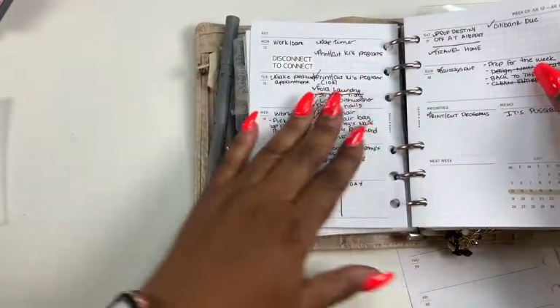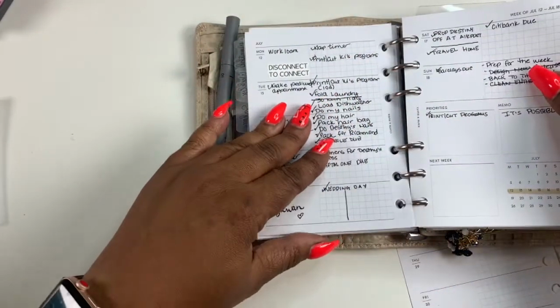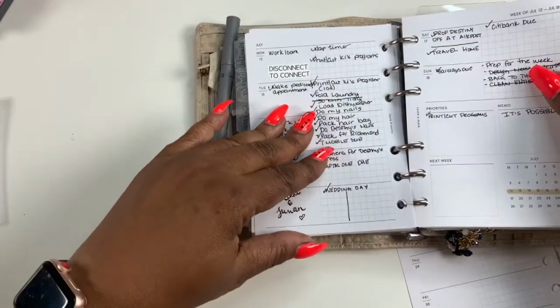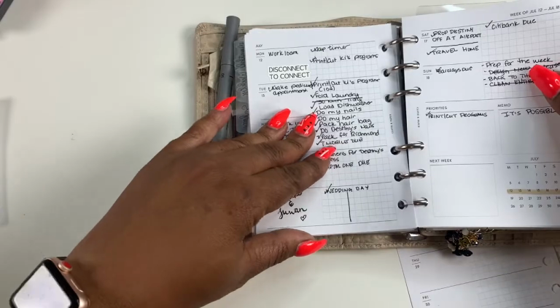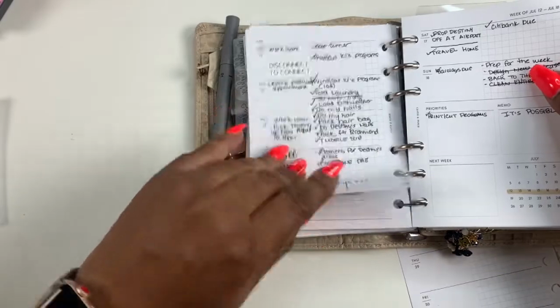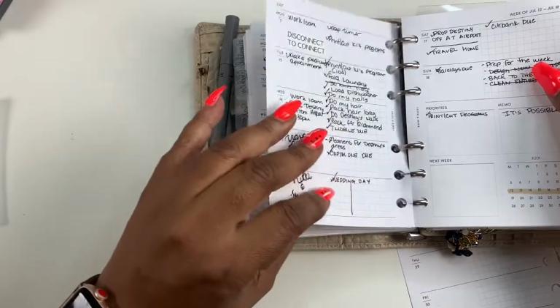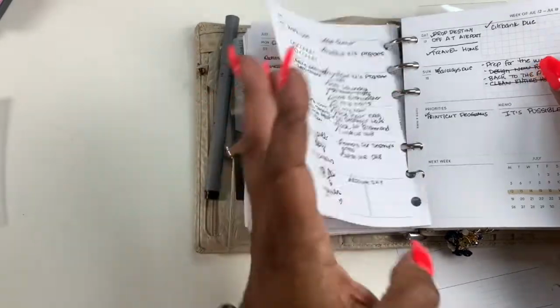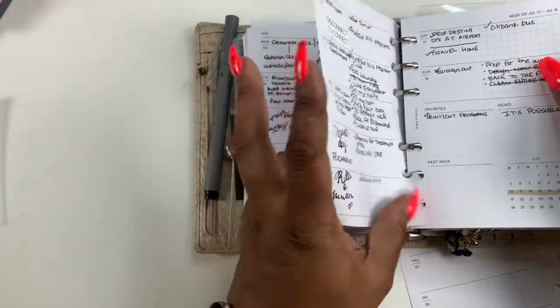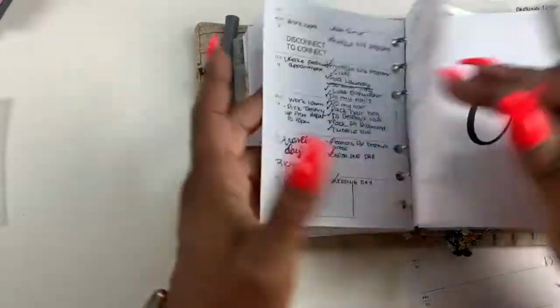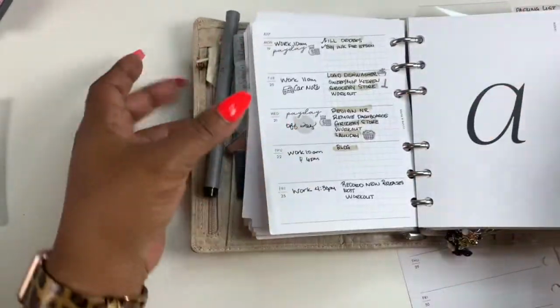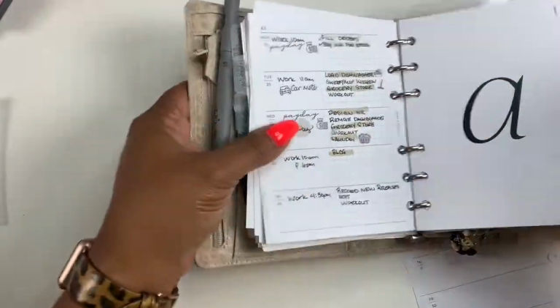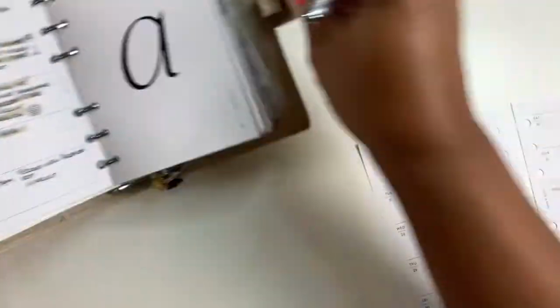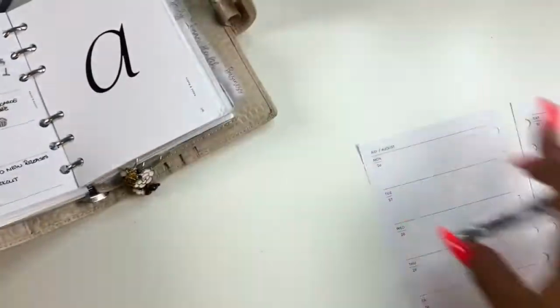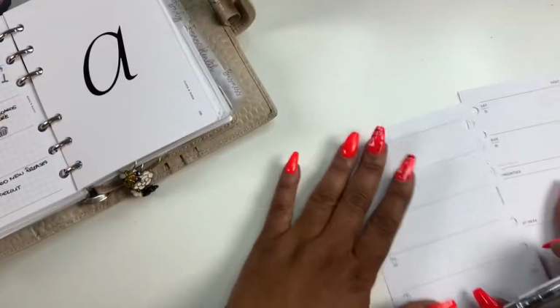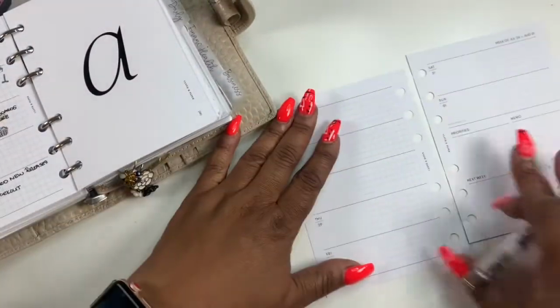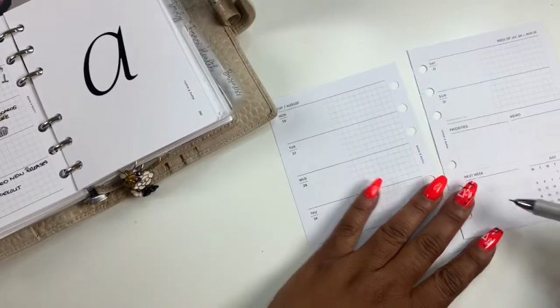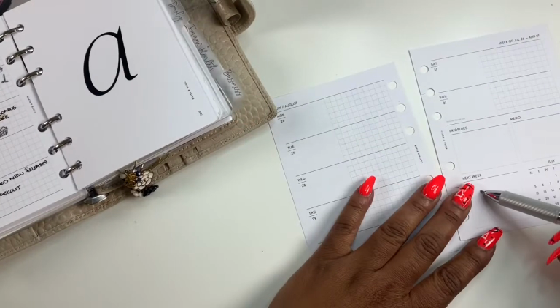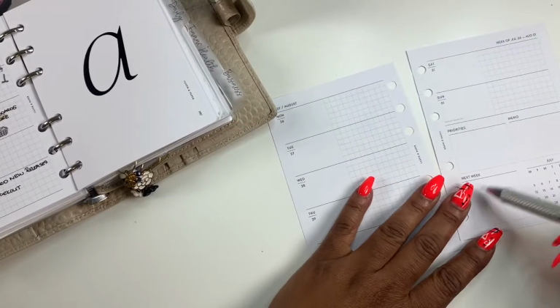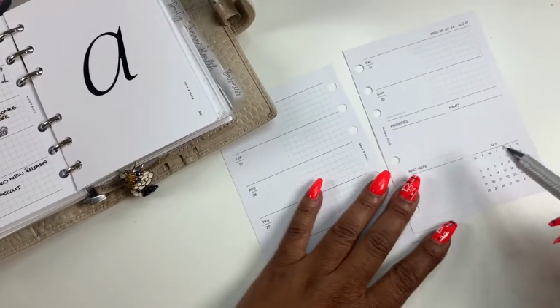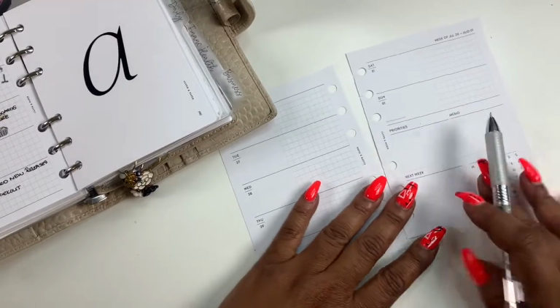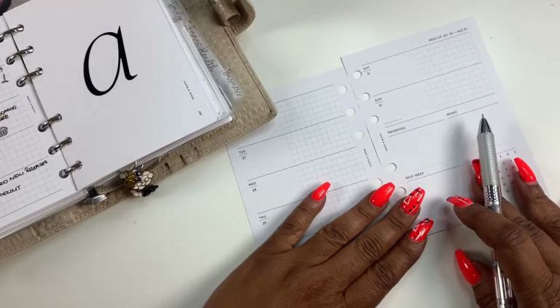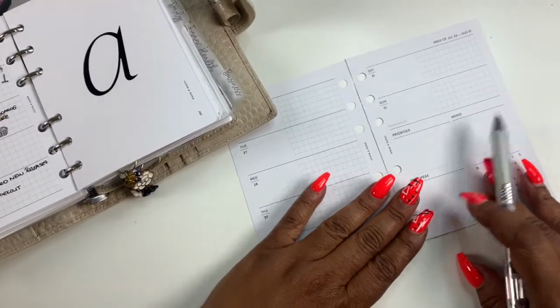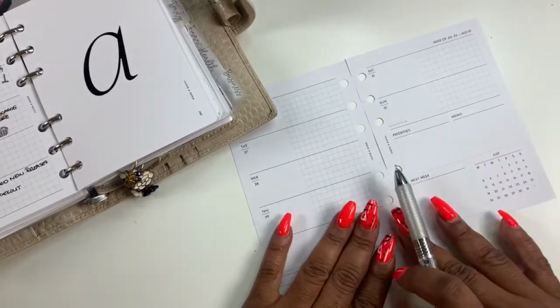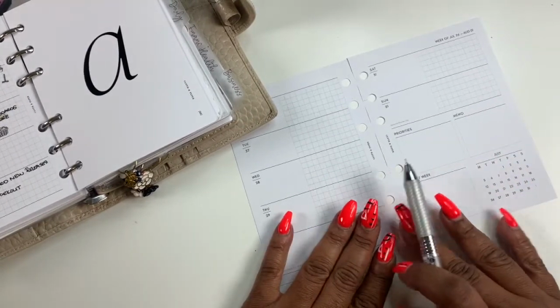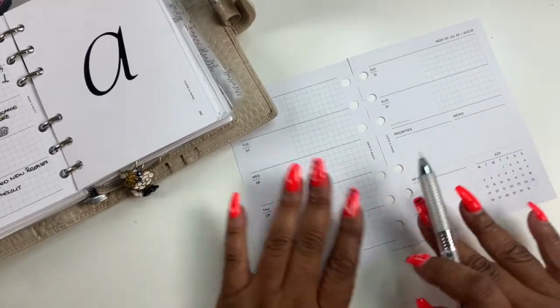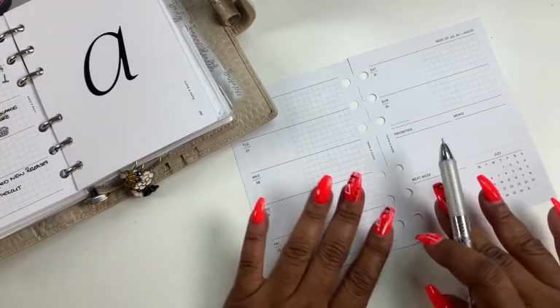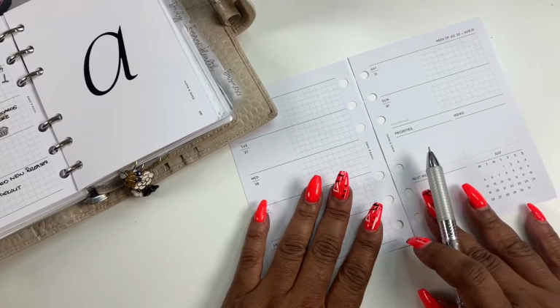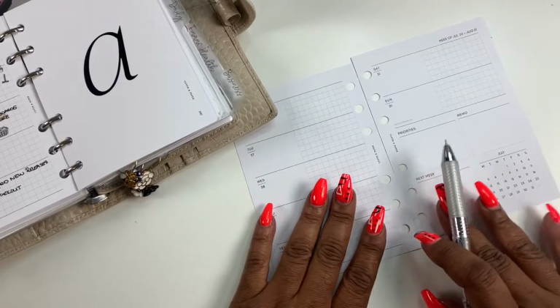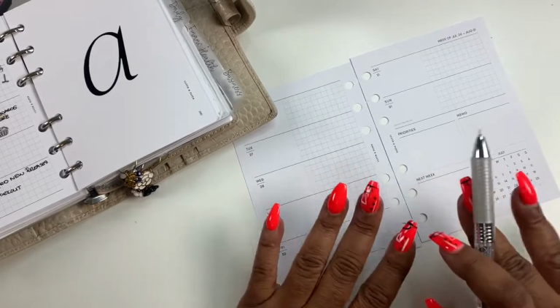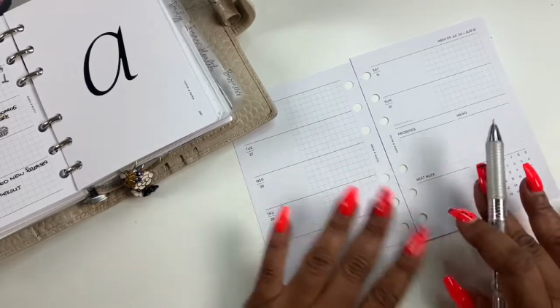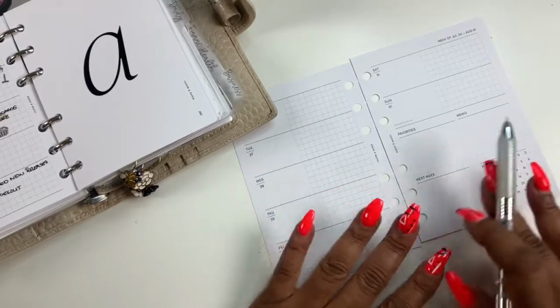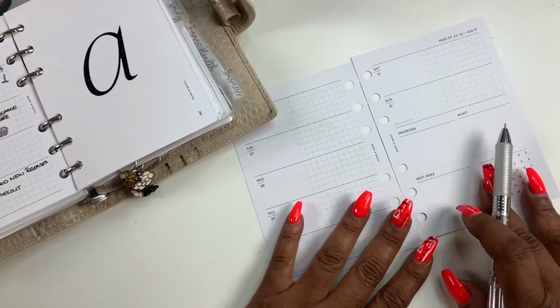I'm just checking back to make sure, see if there's anything I missed. What I do like about this insert is the next week section because sometimes I want to kind of know what's going on next week ahead of time.